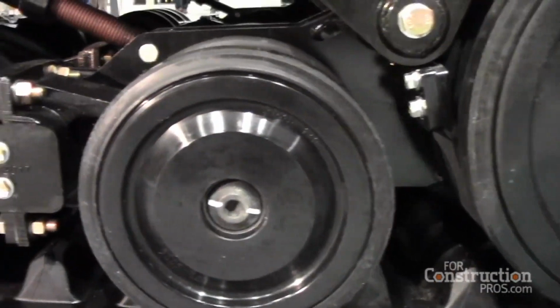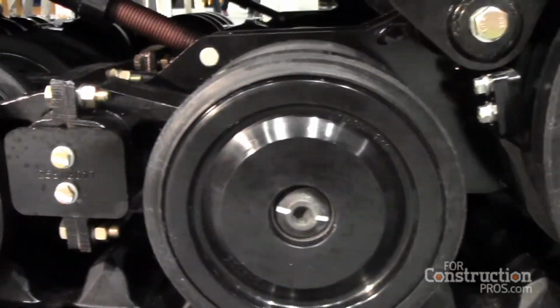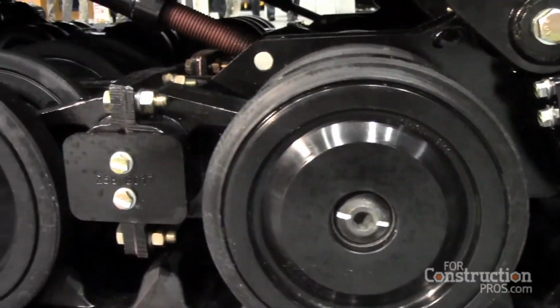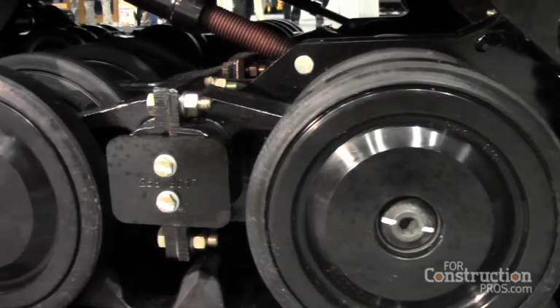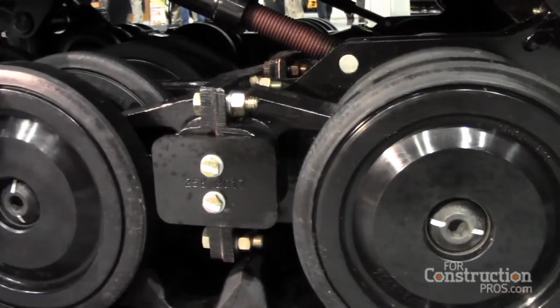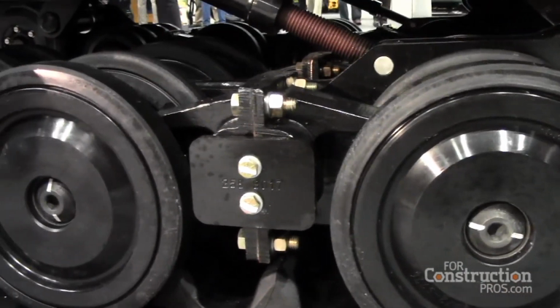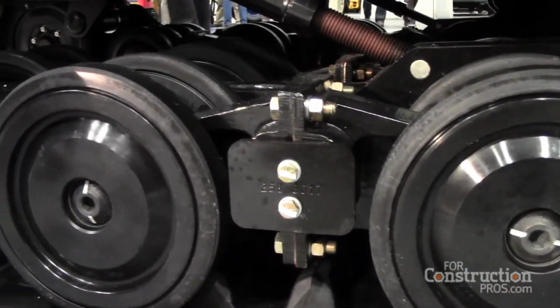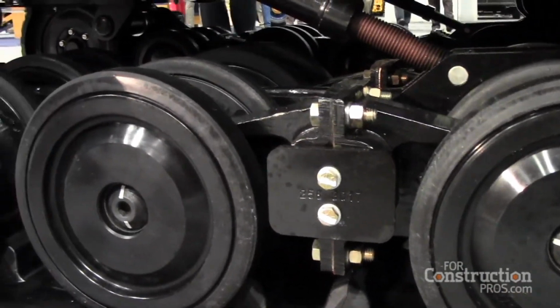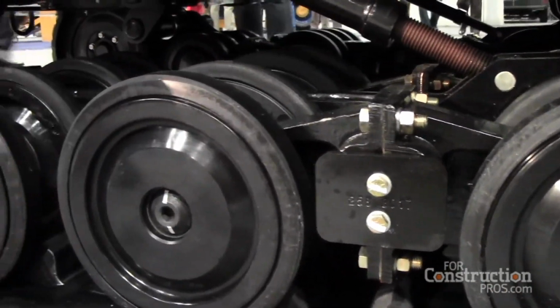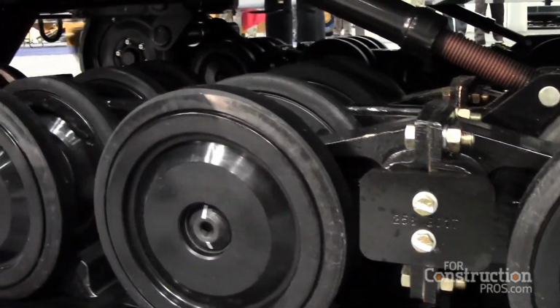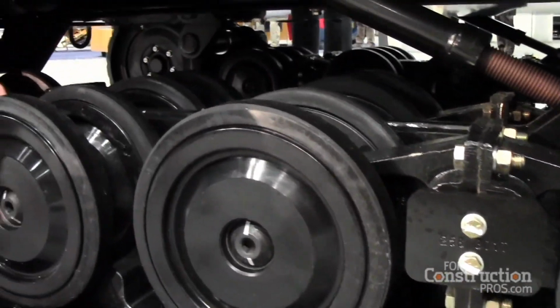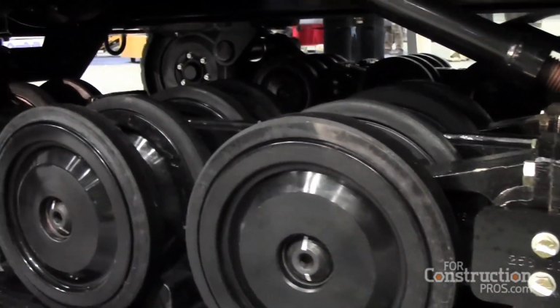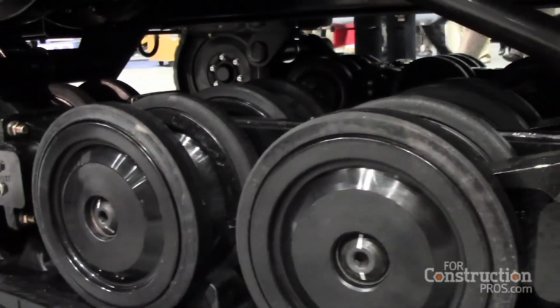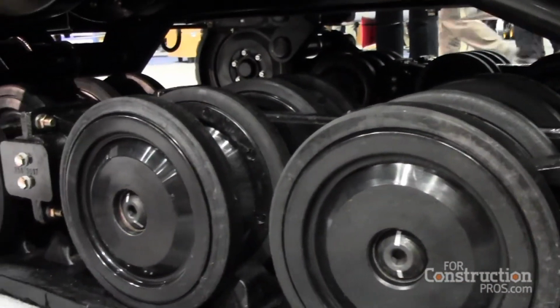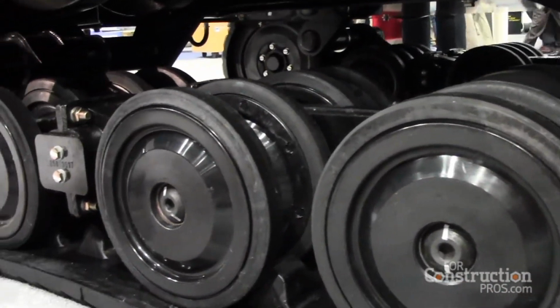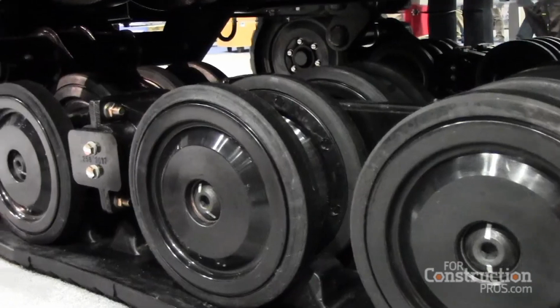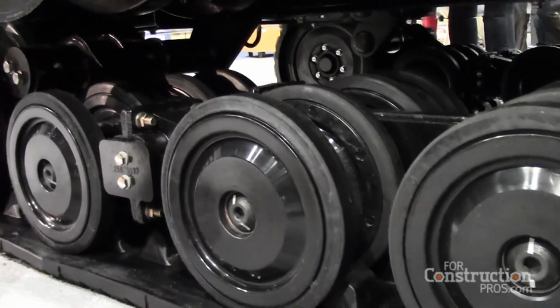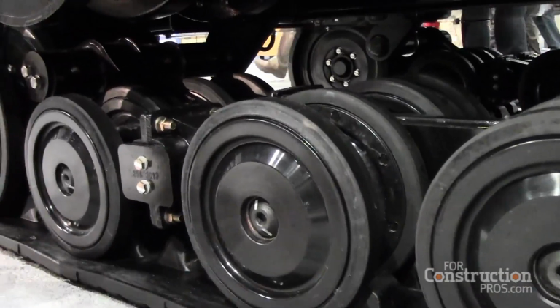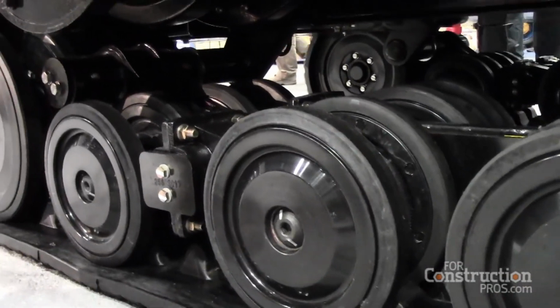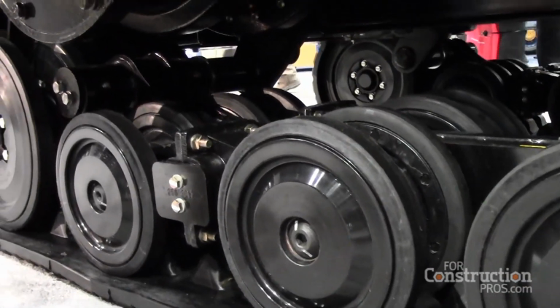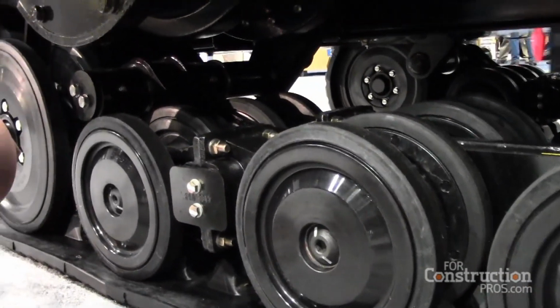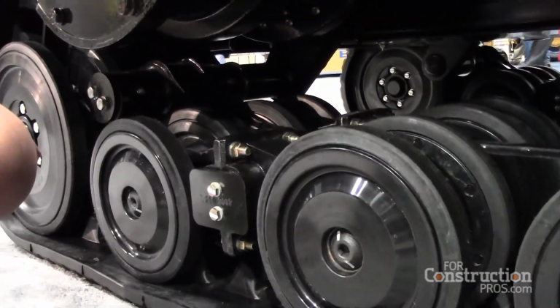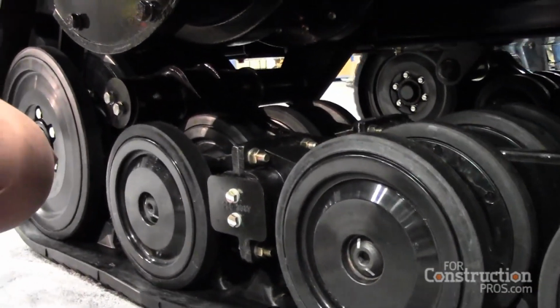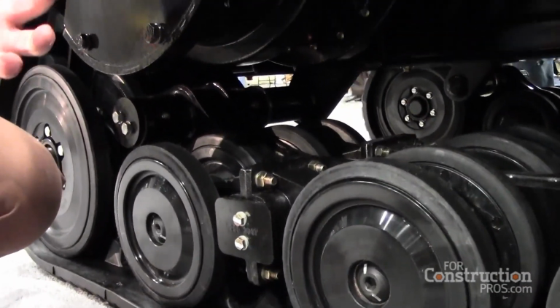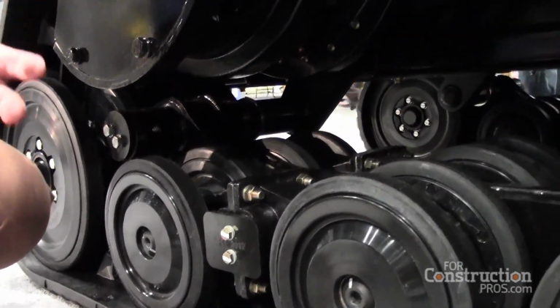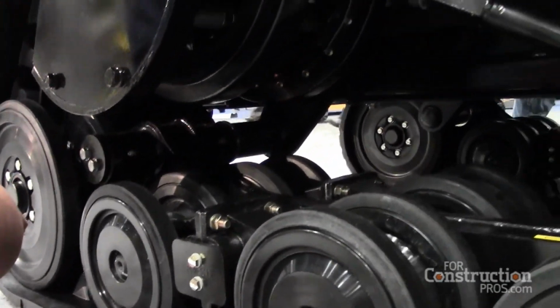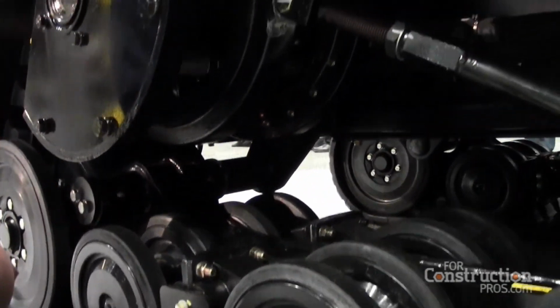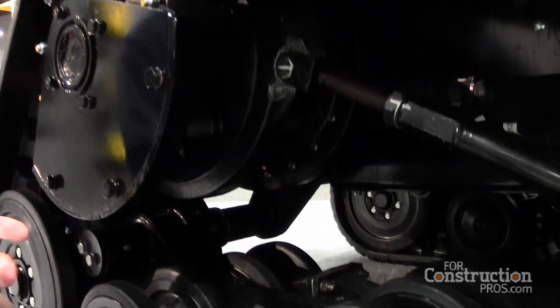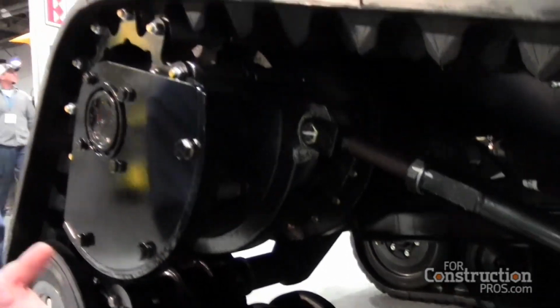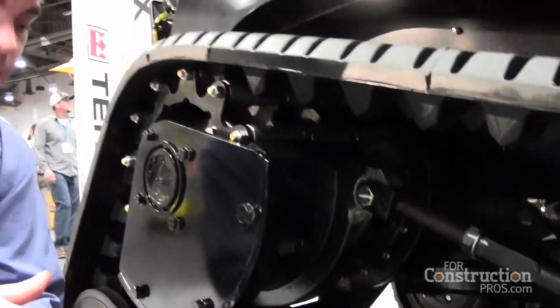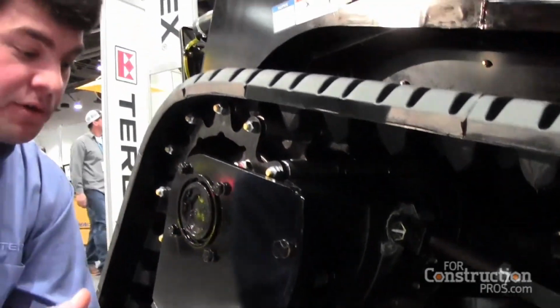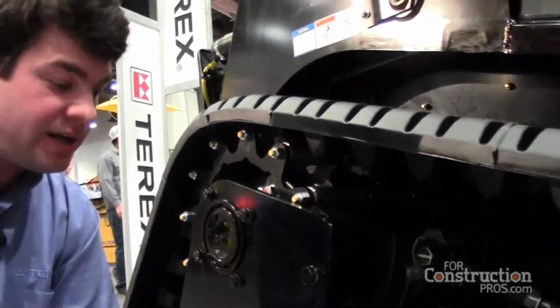Another nice thing on our undercarriage is the metal face seal bogeys, which do not allow debris particulates to enter the bearings. This saves life on the bearings.